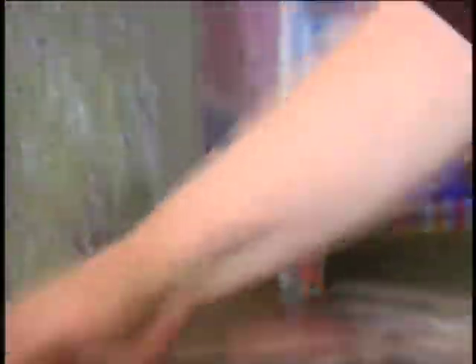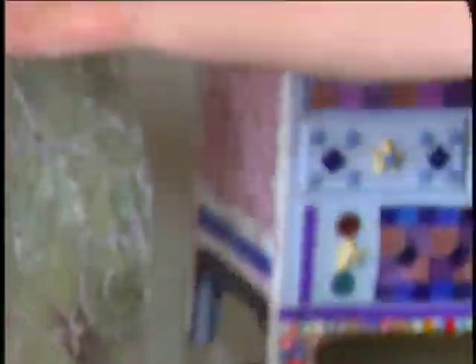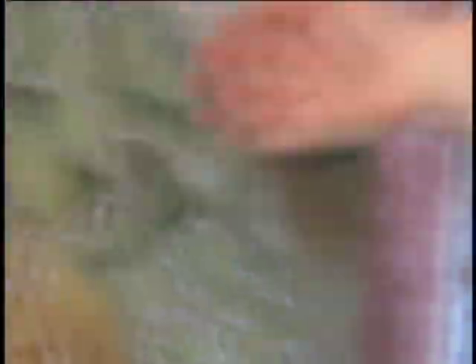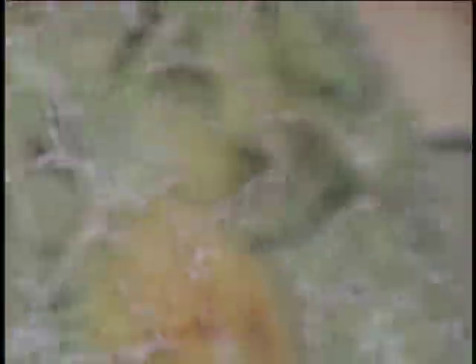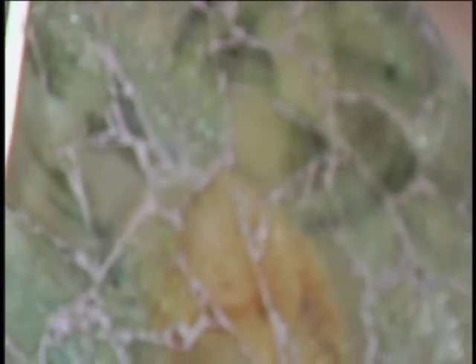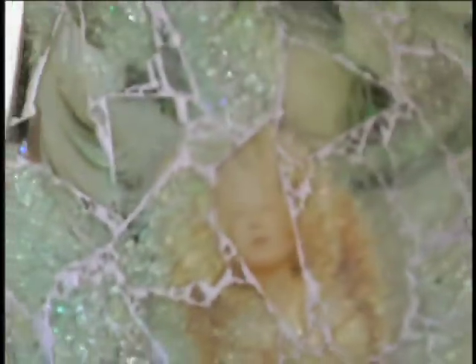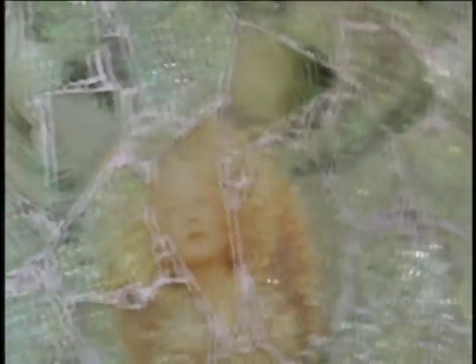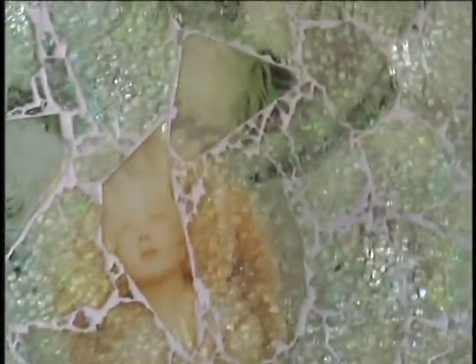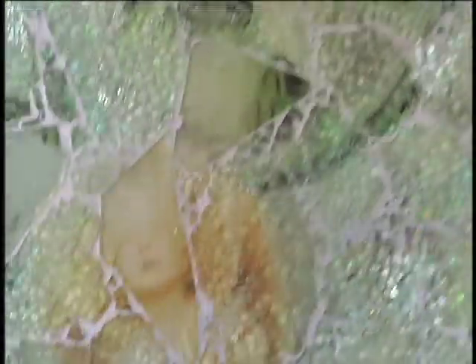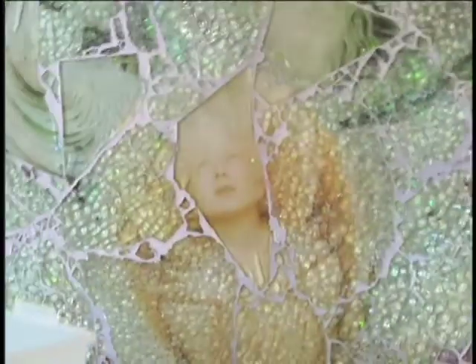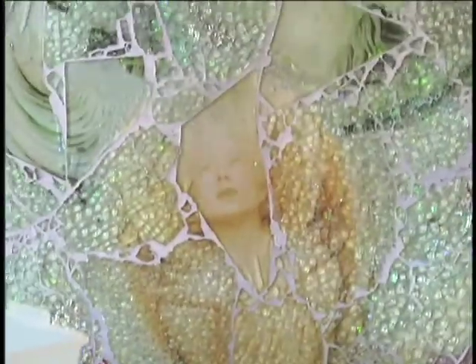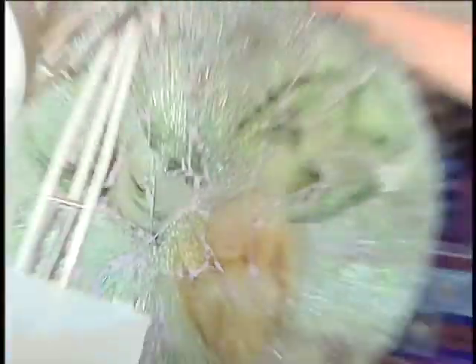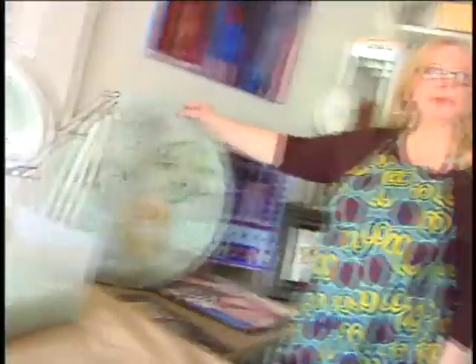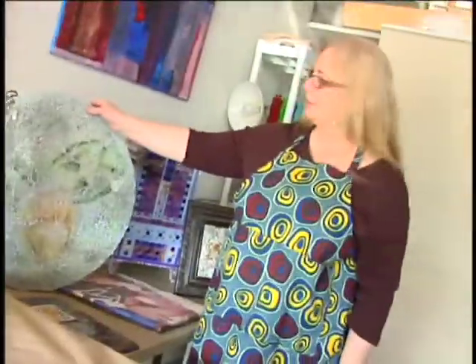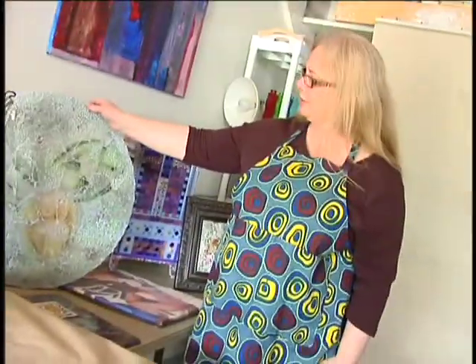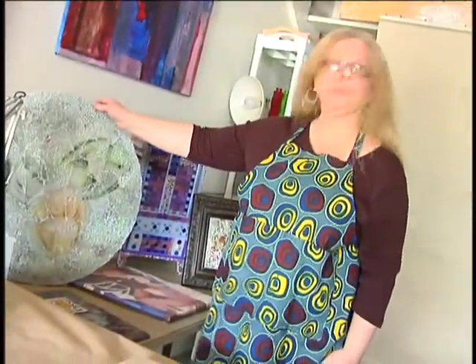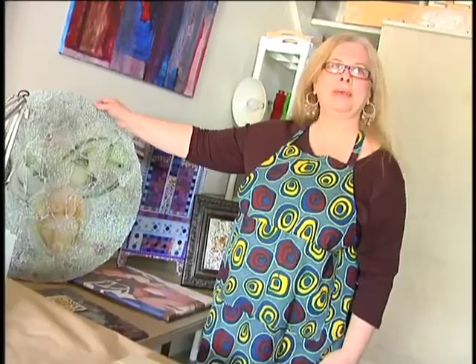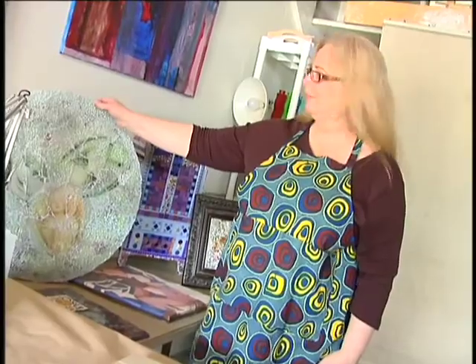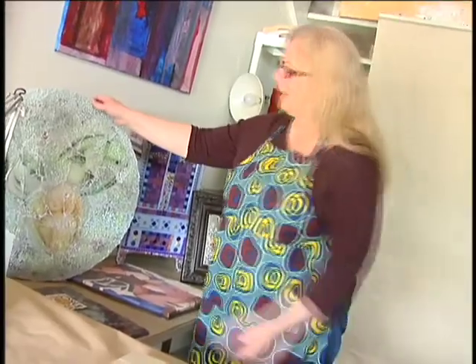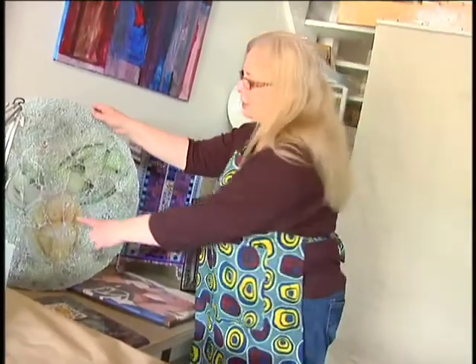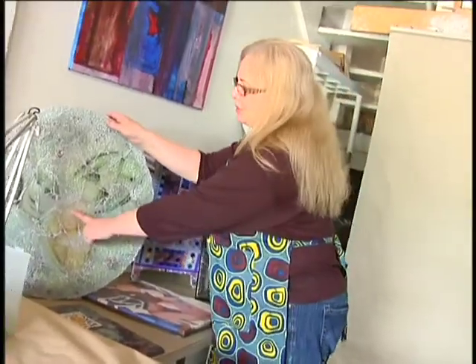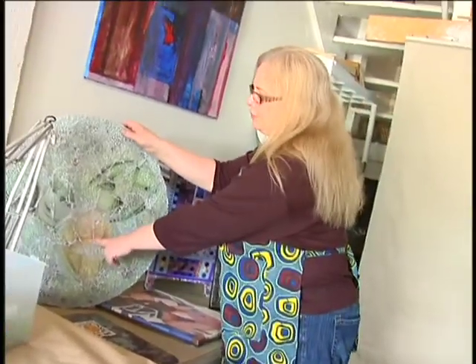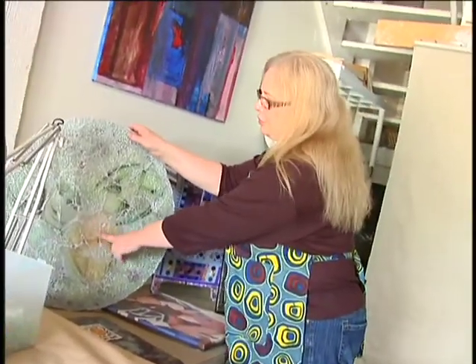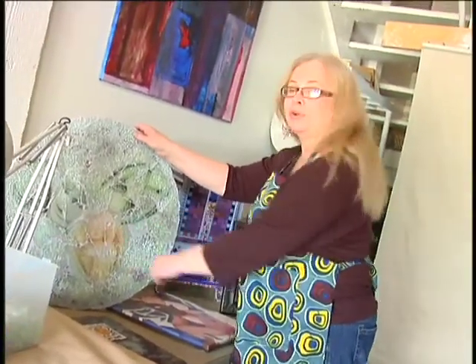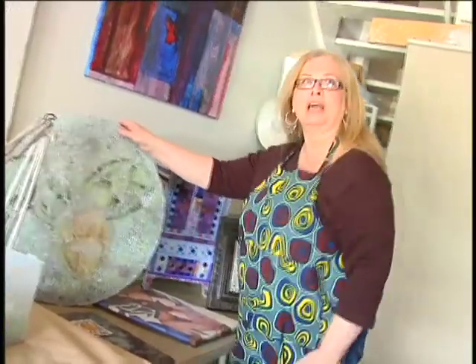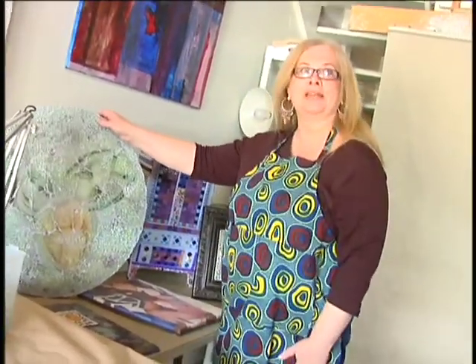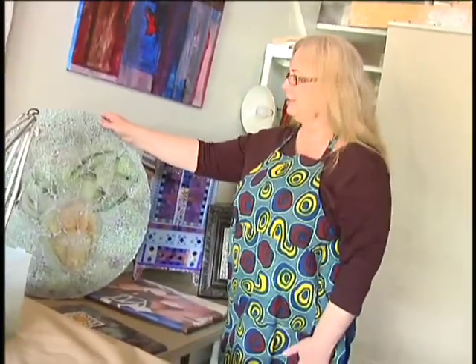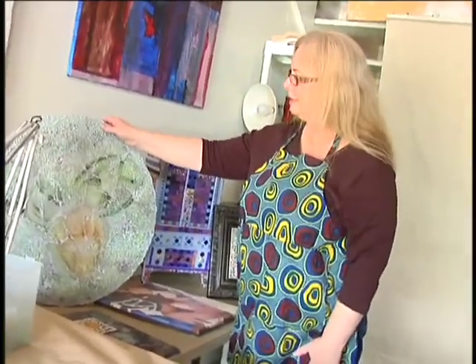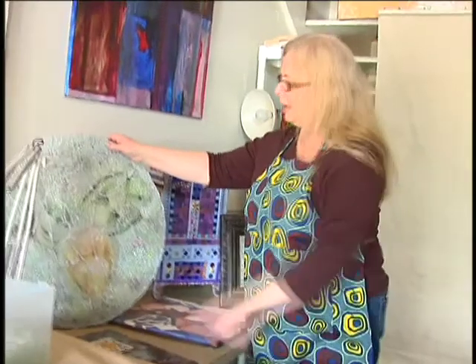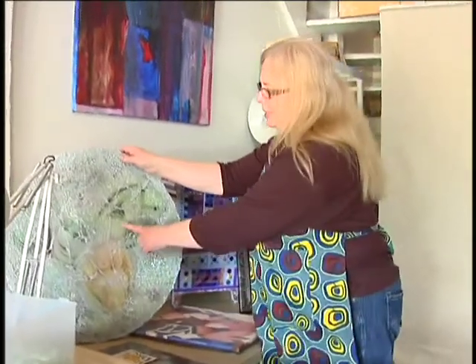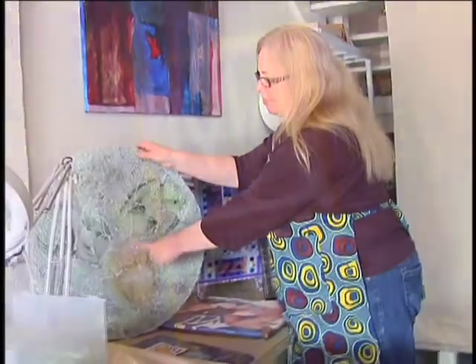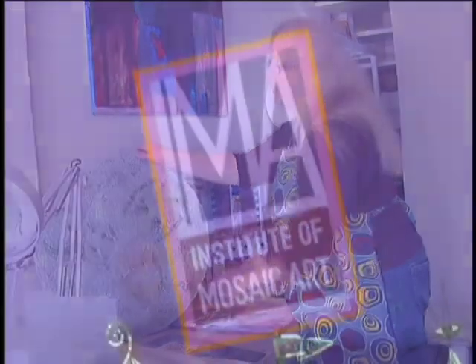This is another tempered glass piece that is a table top that I've made for my daughter. It's called Three Women. I used photo transfer collages under this and pieces of plate glass.